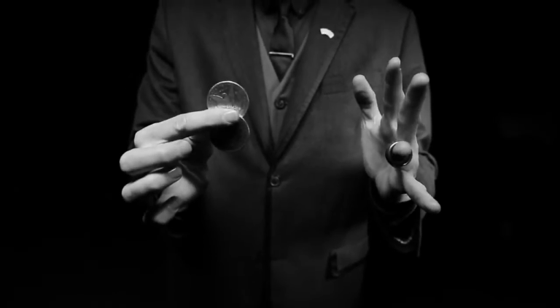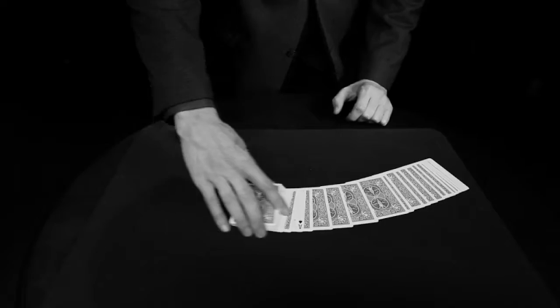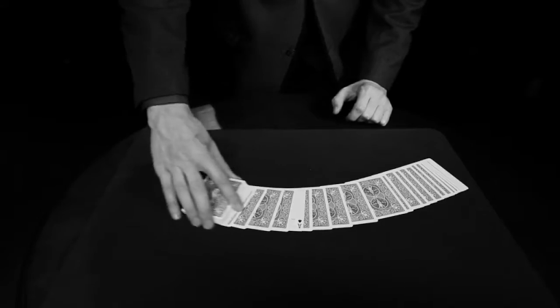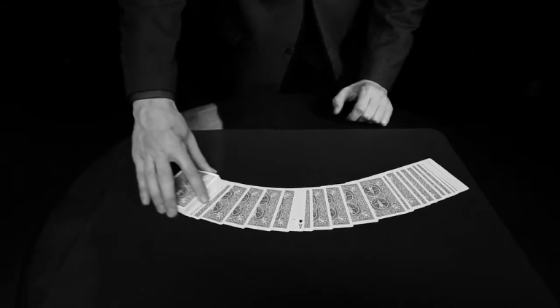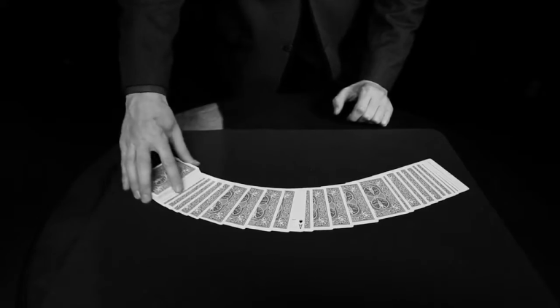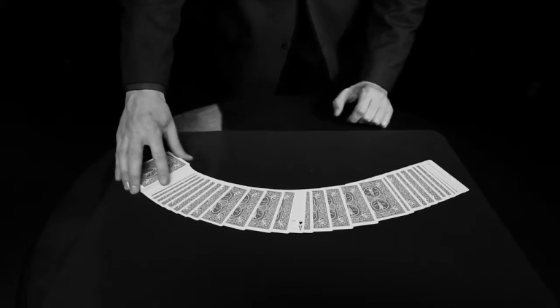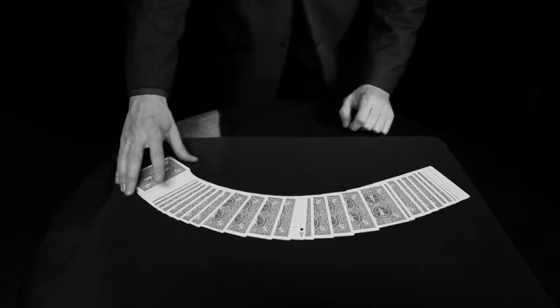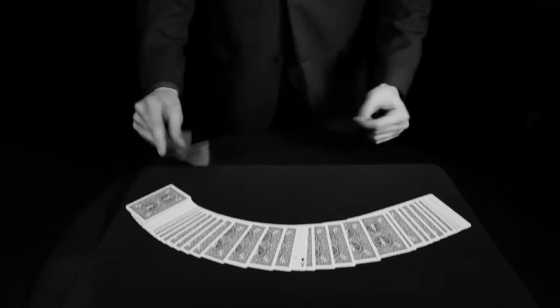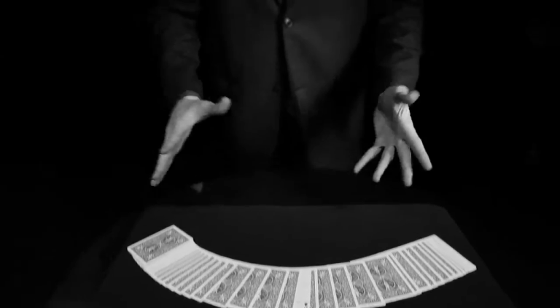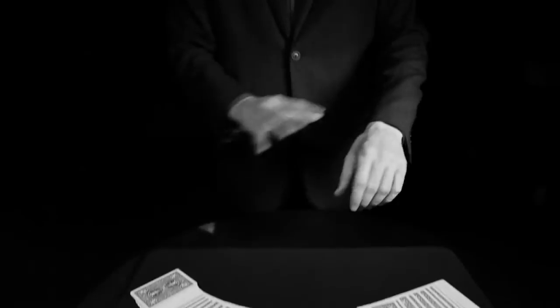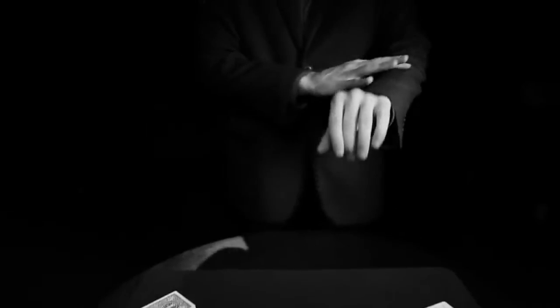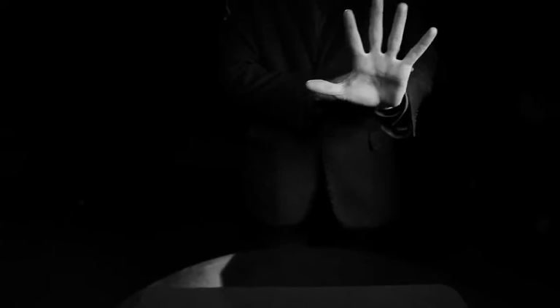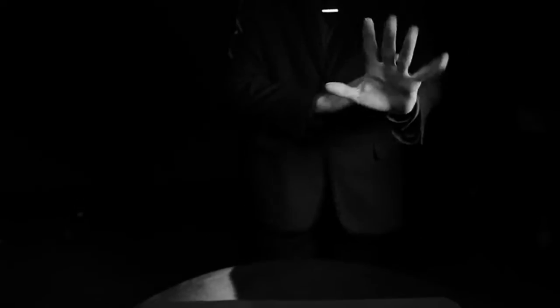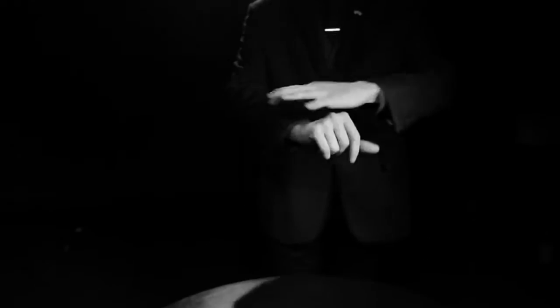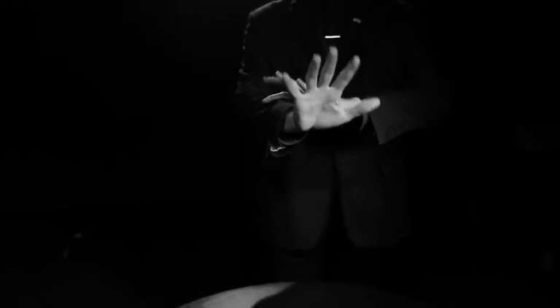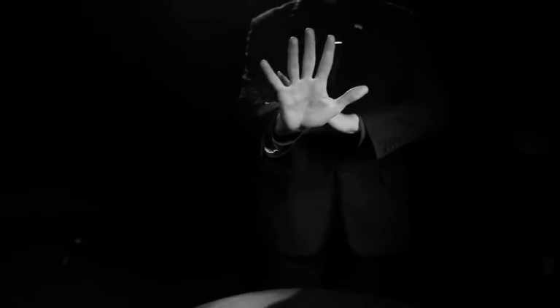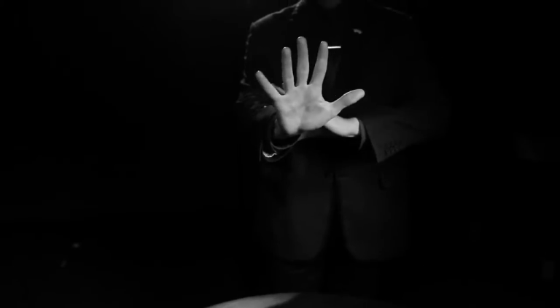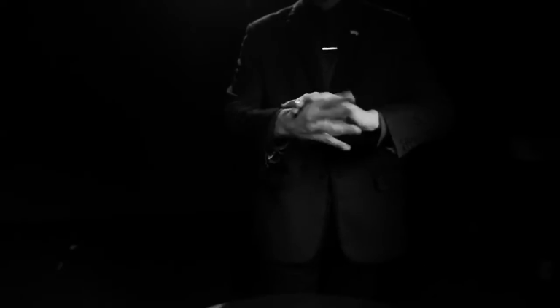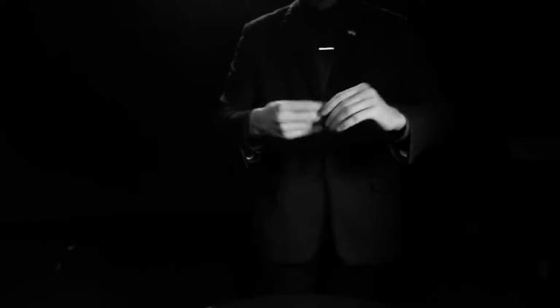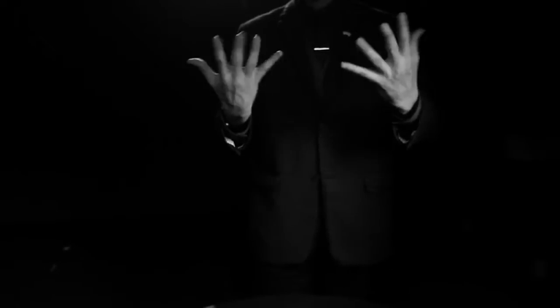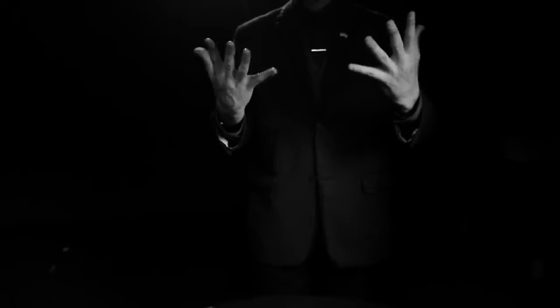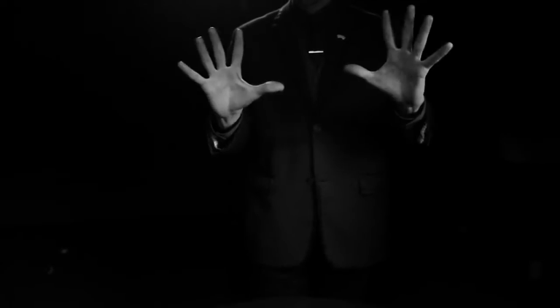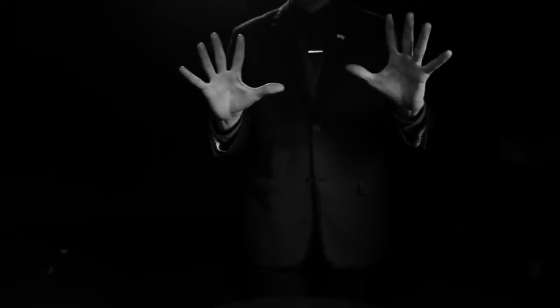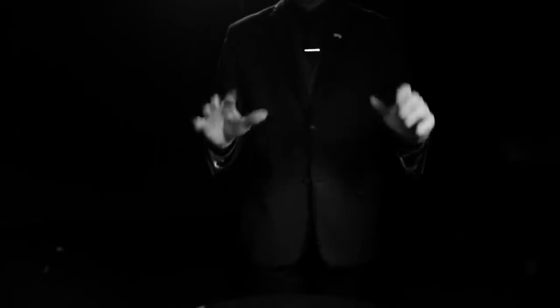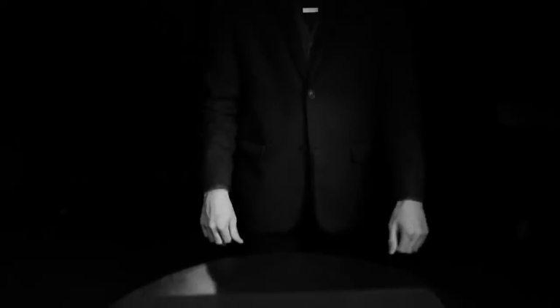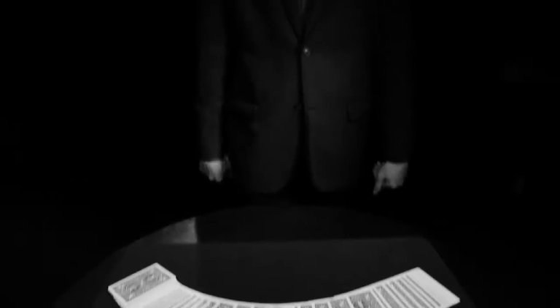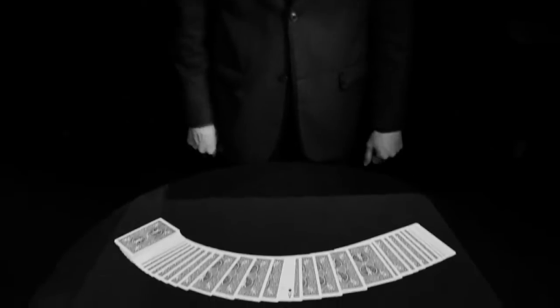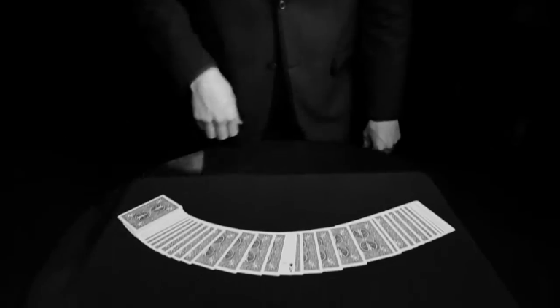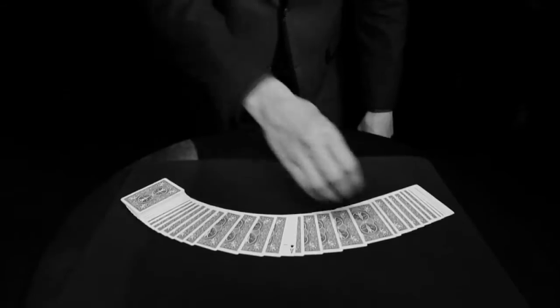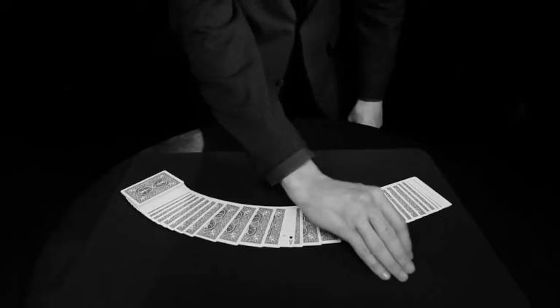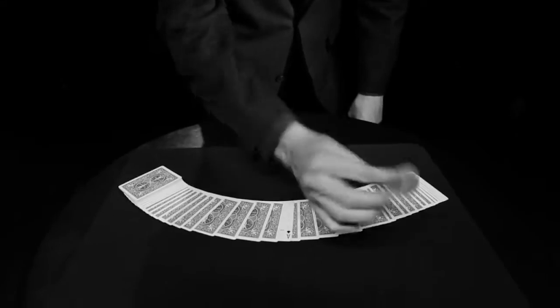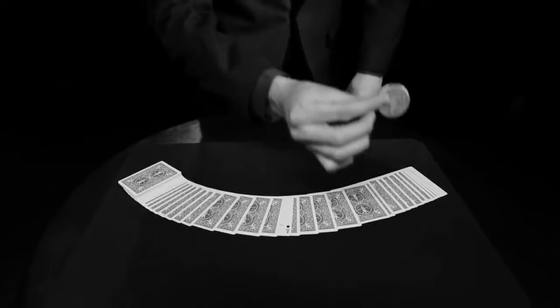It's a utility device that gives you complete freedom to introduce a coin into any routine exactly when you need it, and only at the exact moment when you need it.